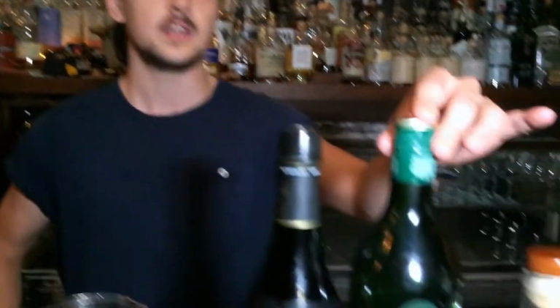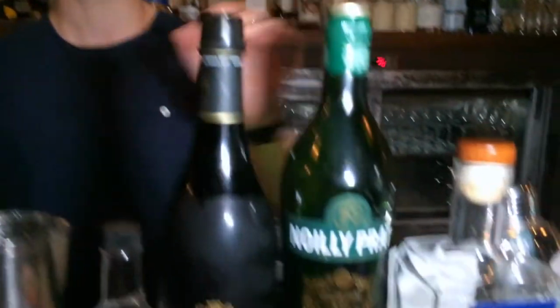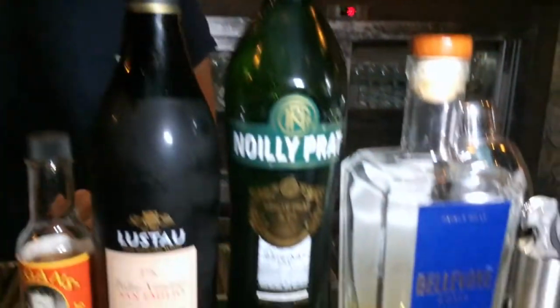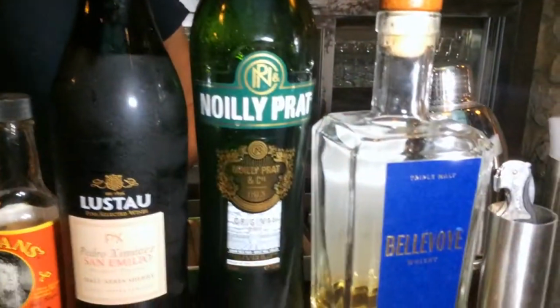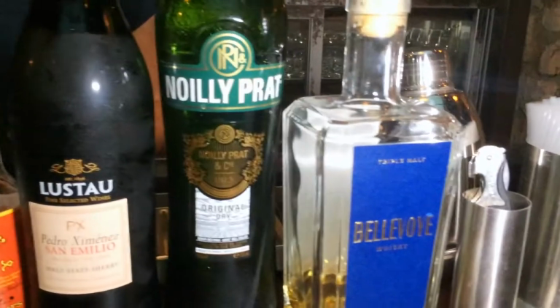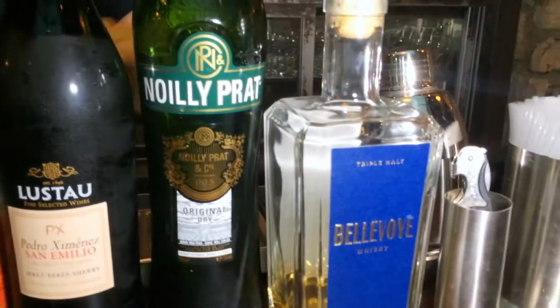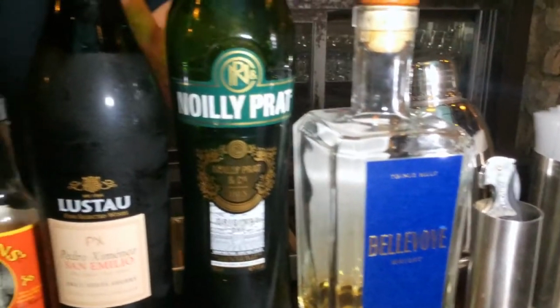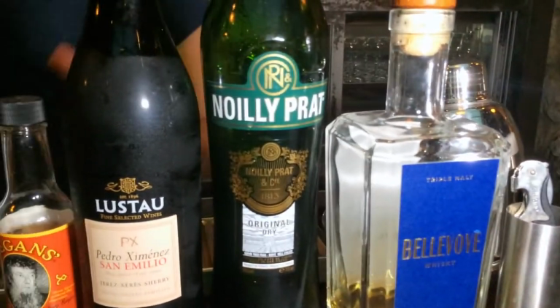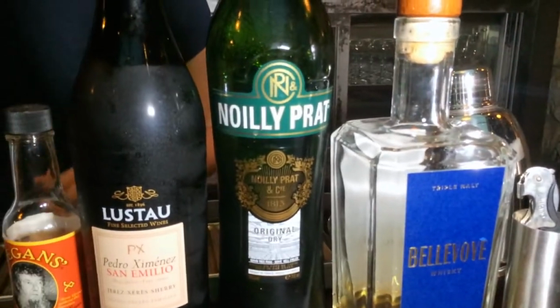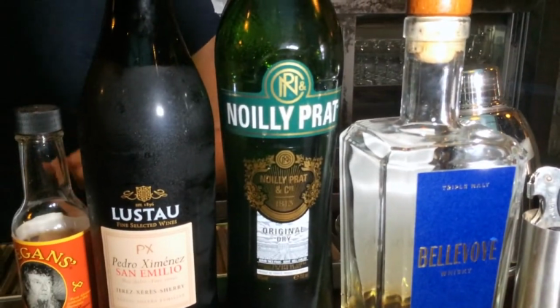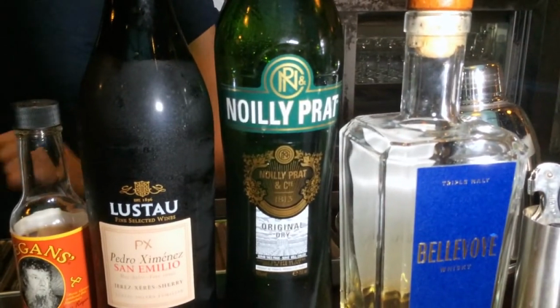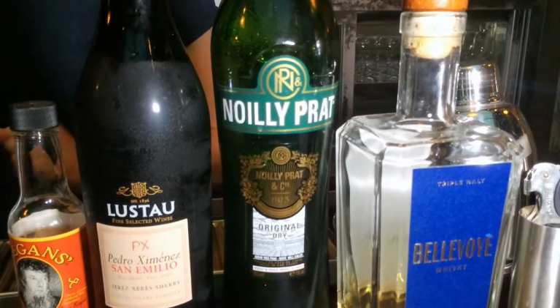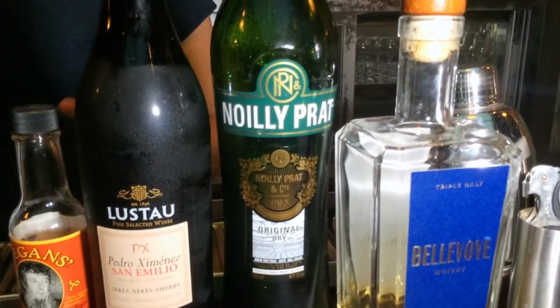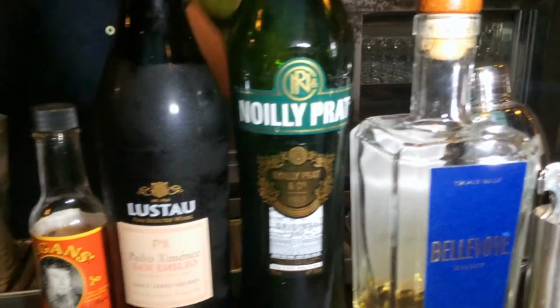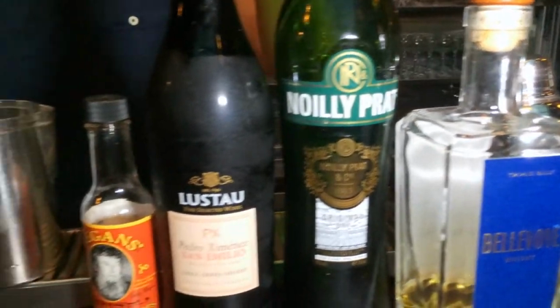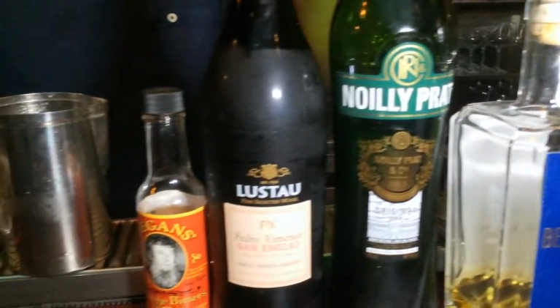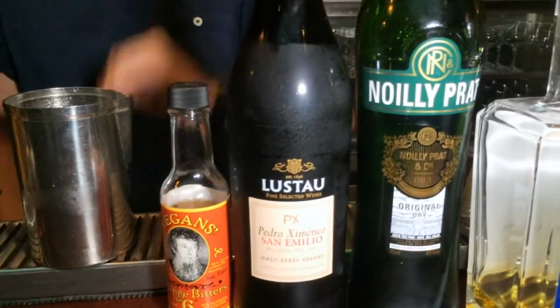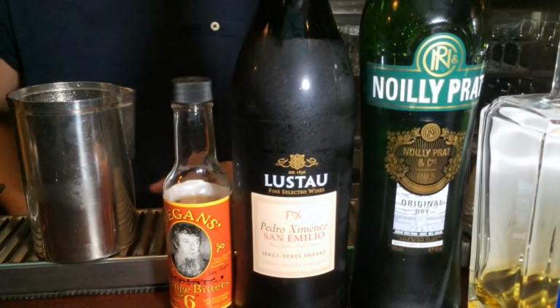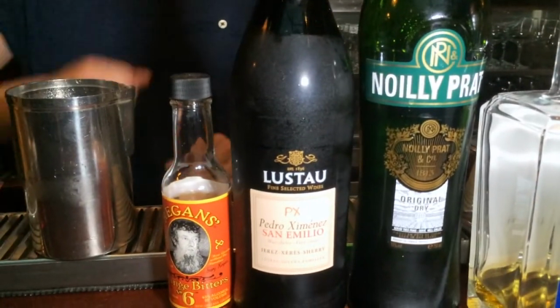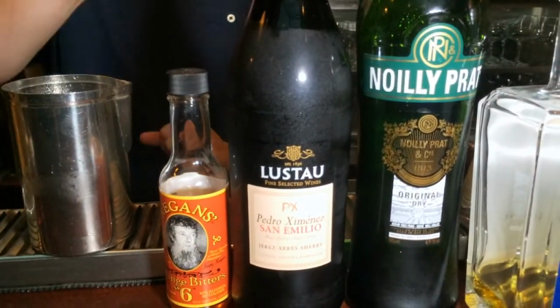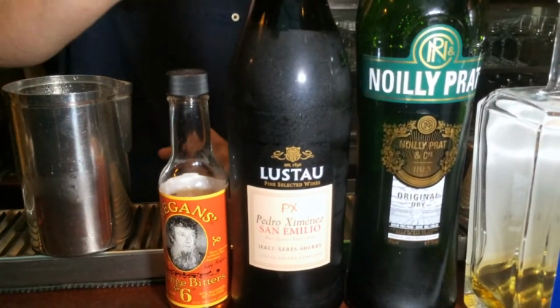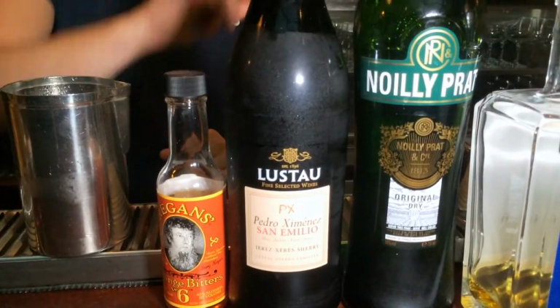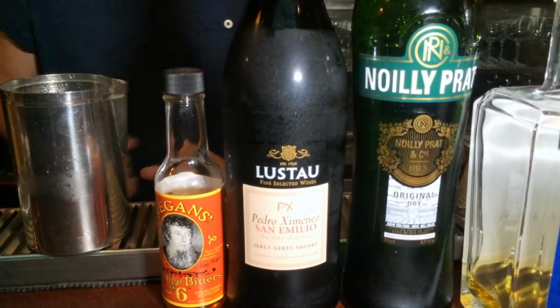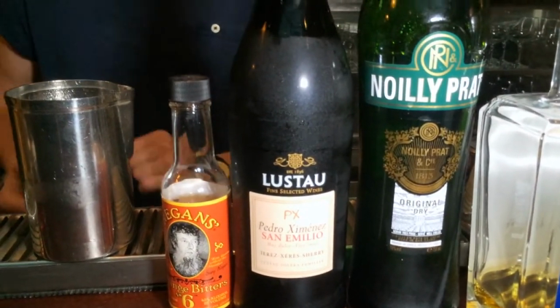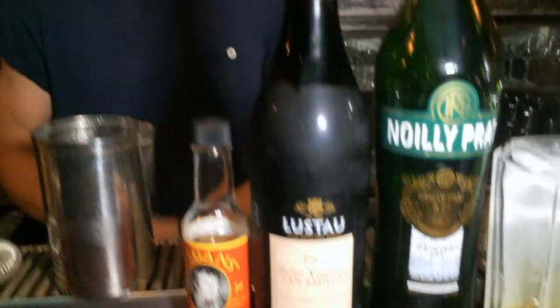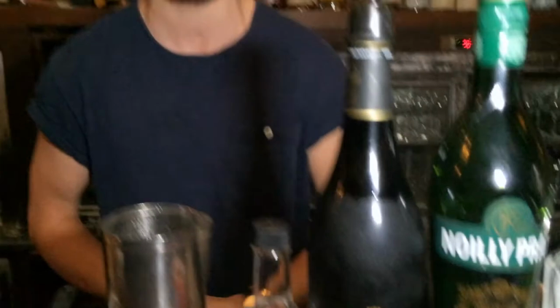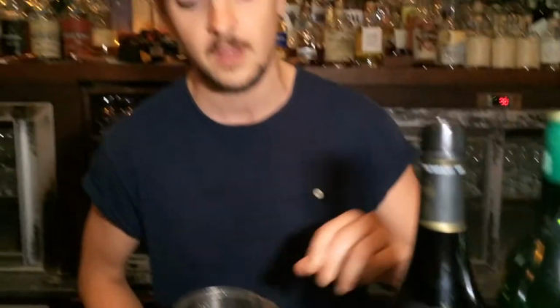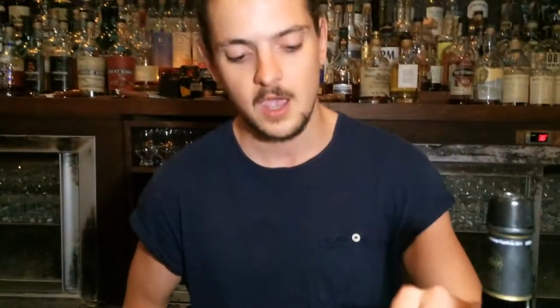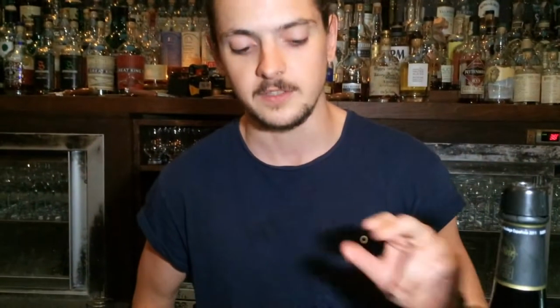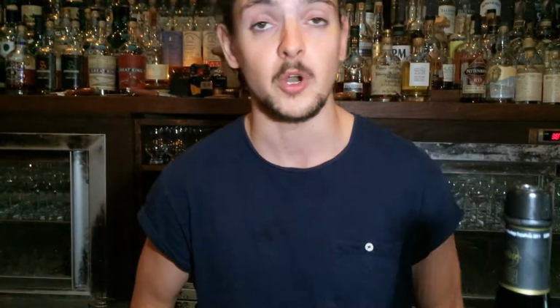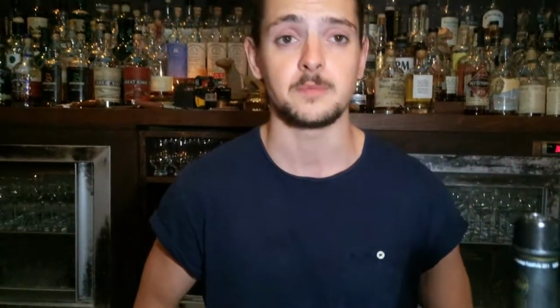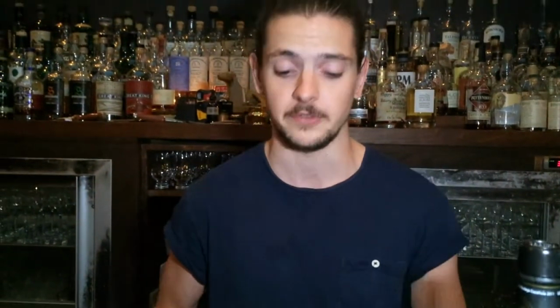Instead of the sweet vermouth, we're going to use dry vermouth. And instead of the Benedictine, we're going to use a little bit of Pedro Jiménez and some orange bitters.